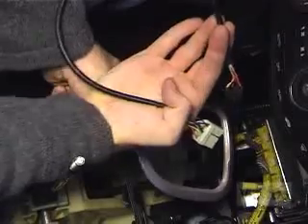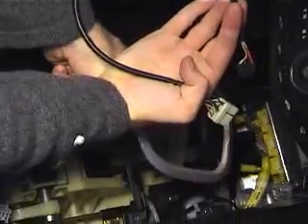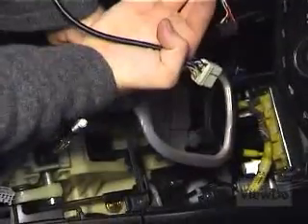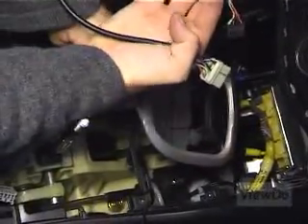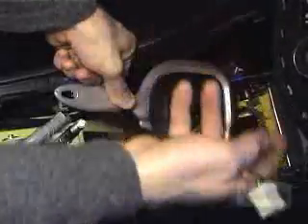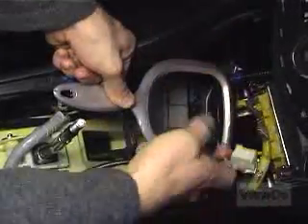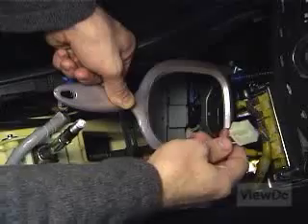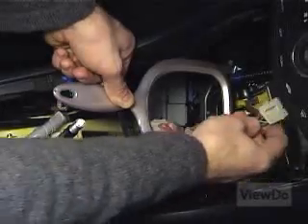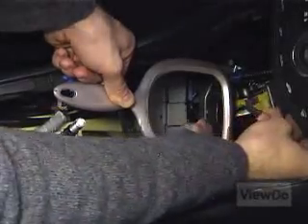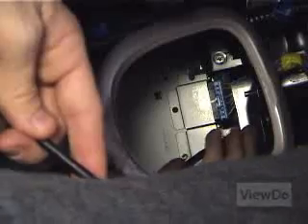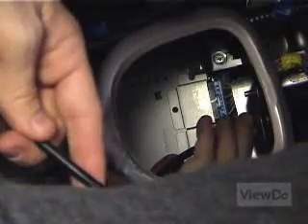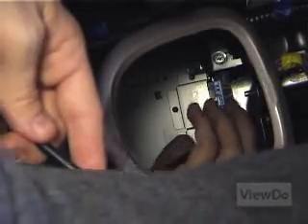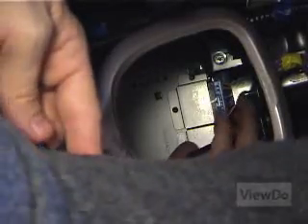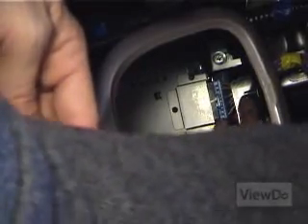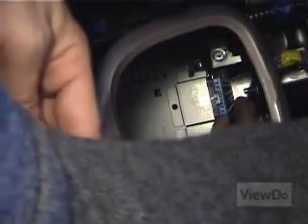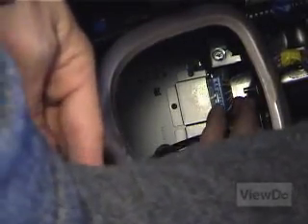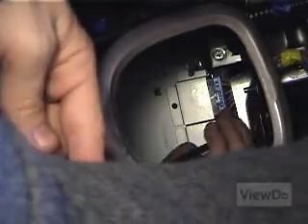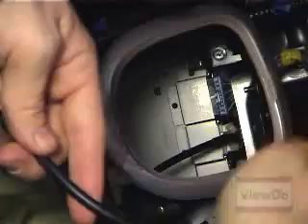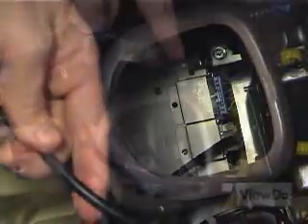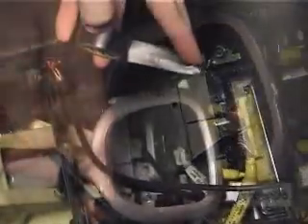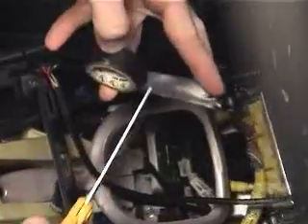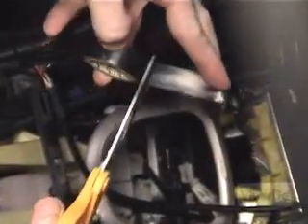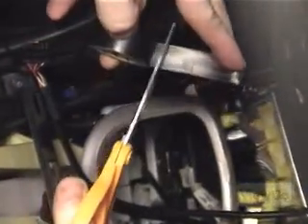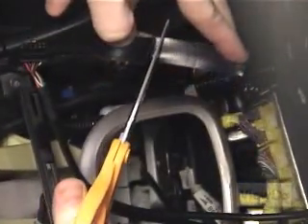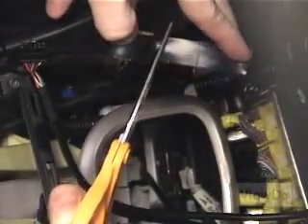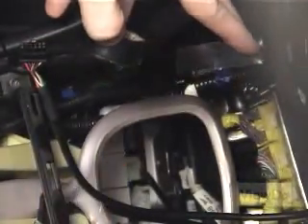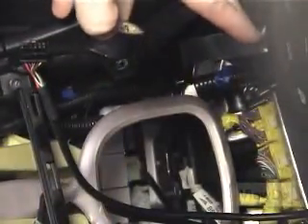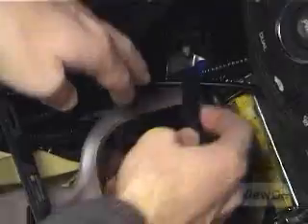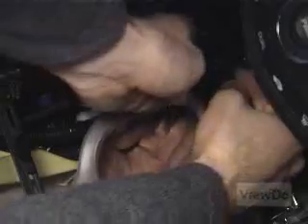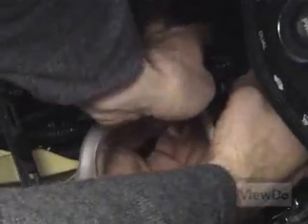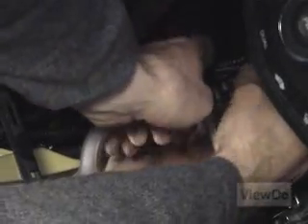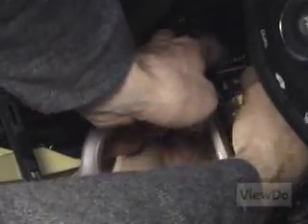Note the orientation of the XM harness and orient the Ice Link harness the same way. Attach the Ice Link harness to the back of the stereo unit. With the electrical tape, tape the wiring harness for the Ice Link to an existing cable conduit to keep it out of the way.